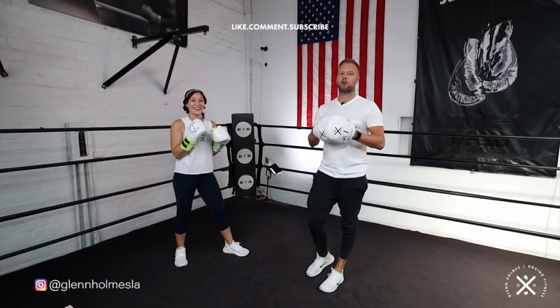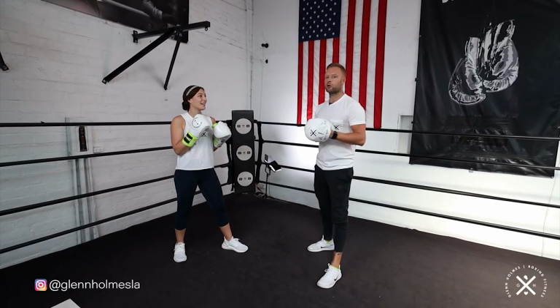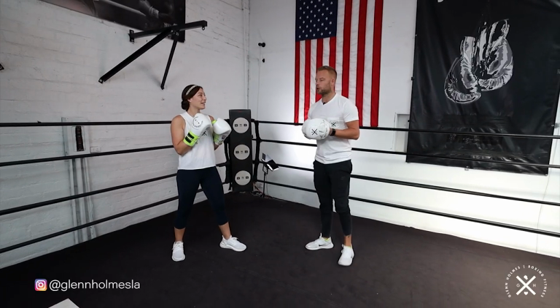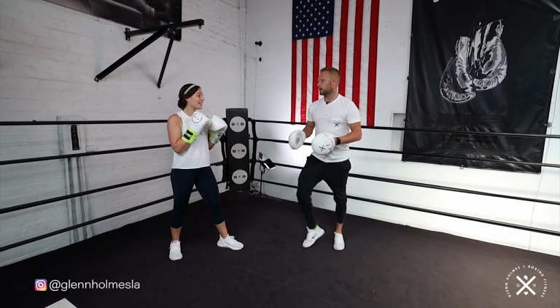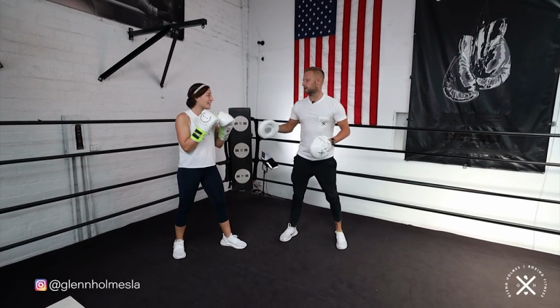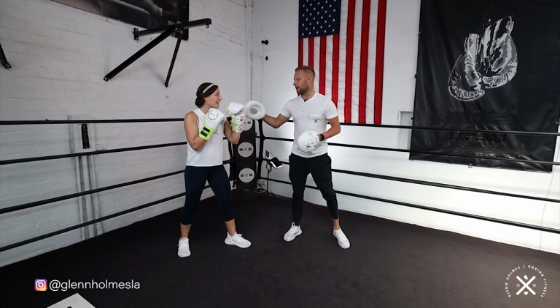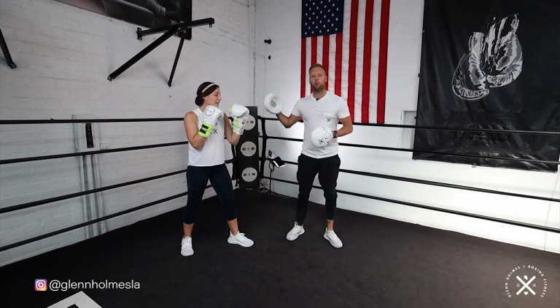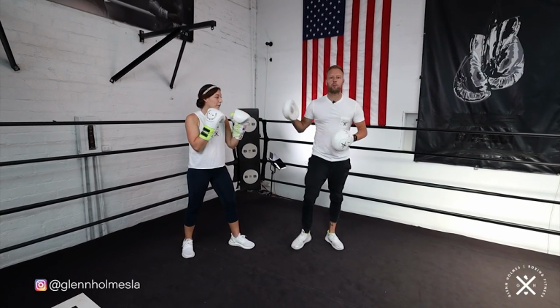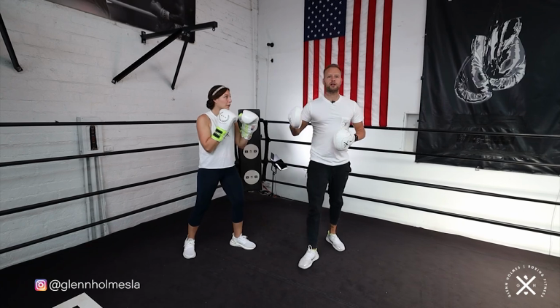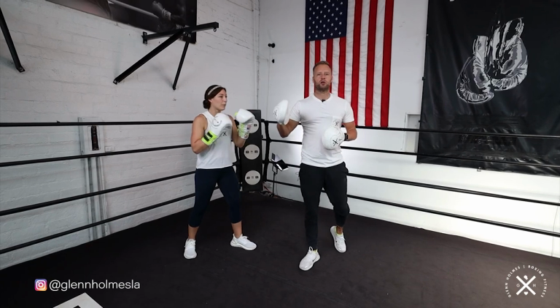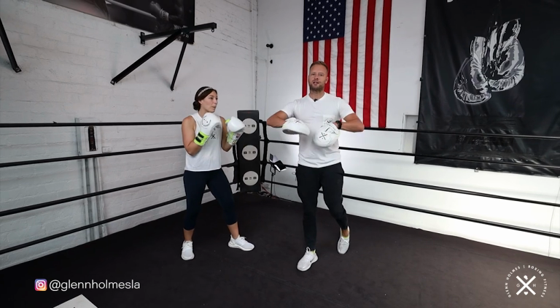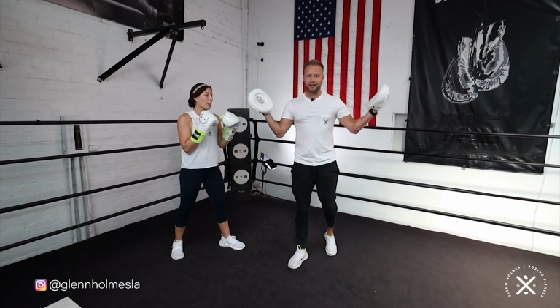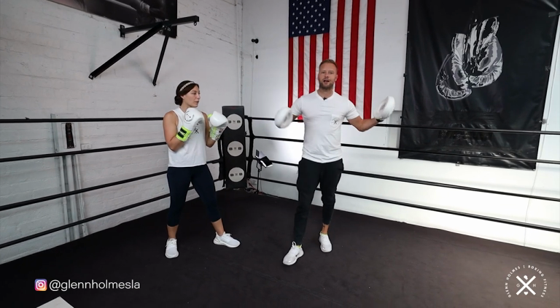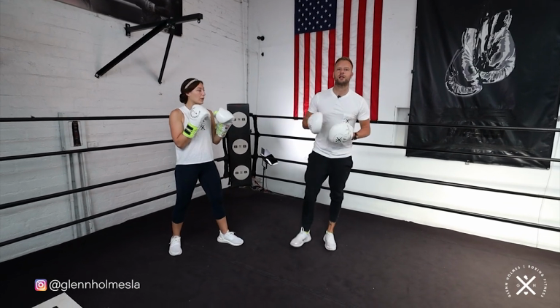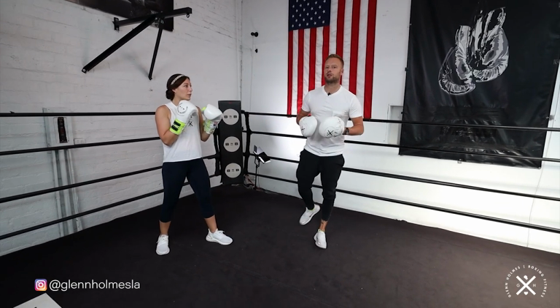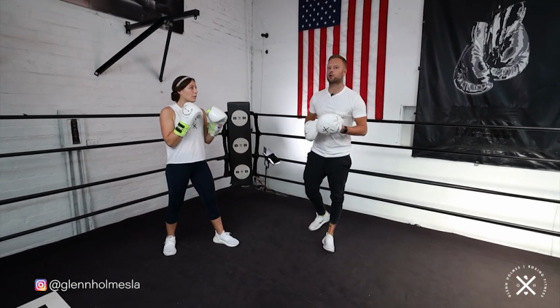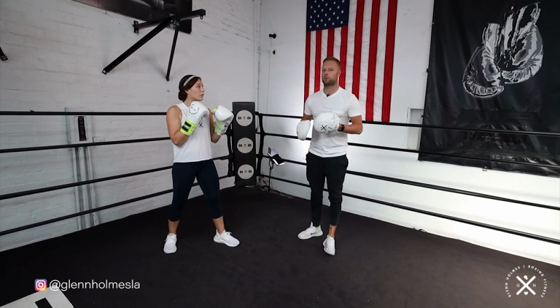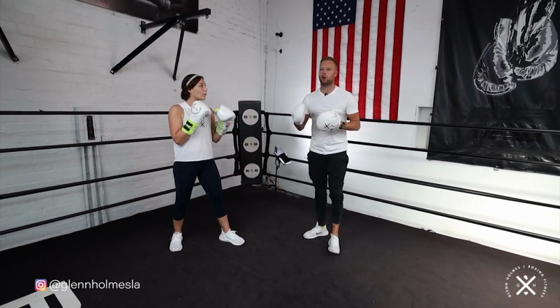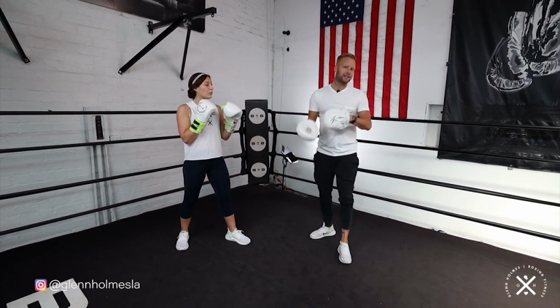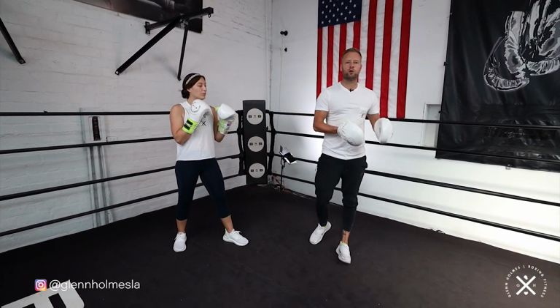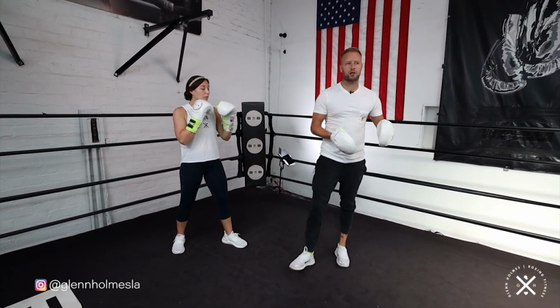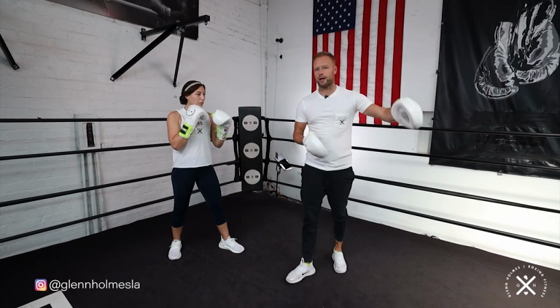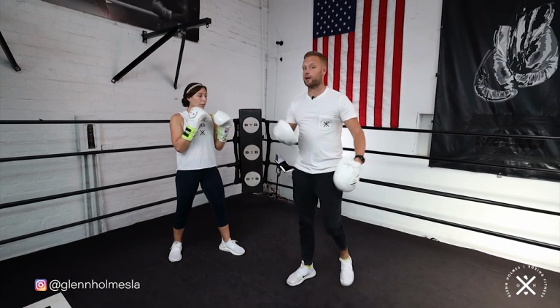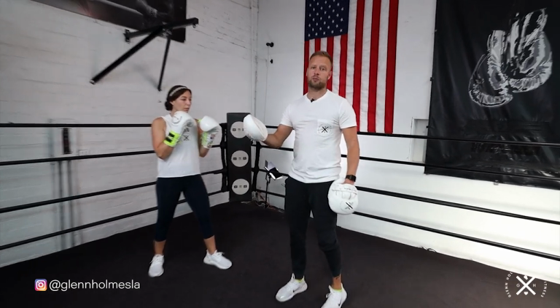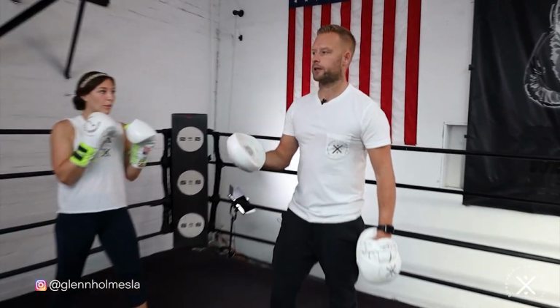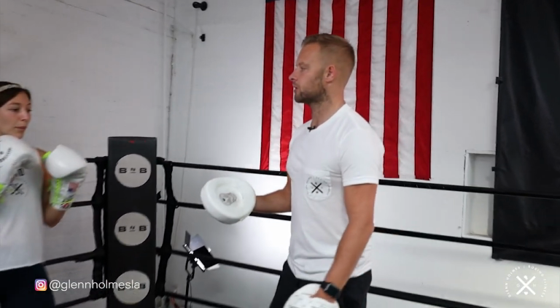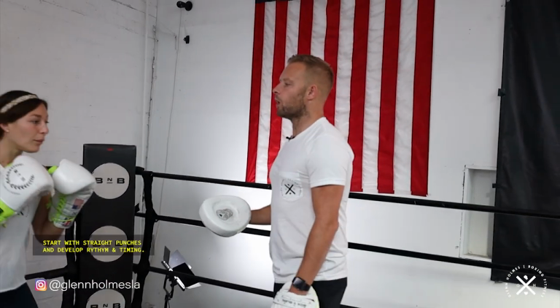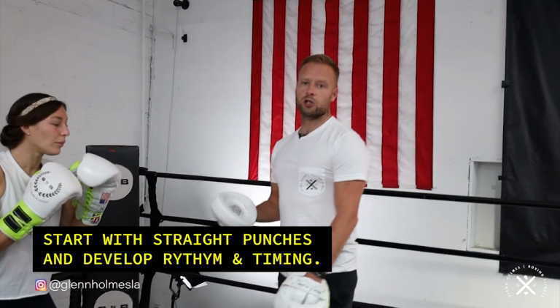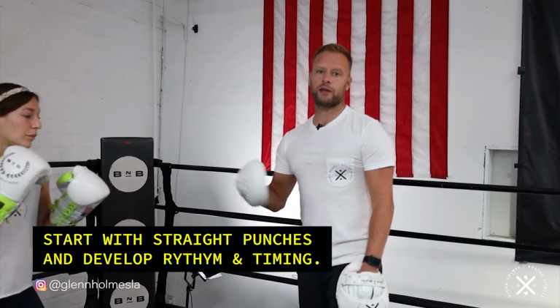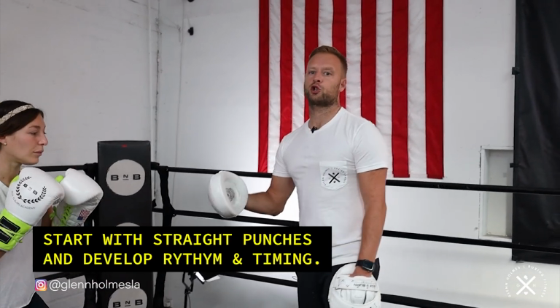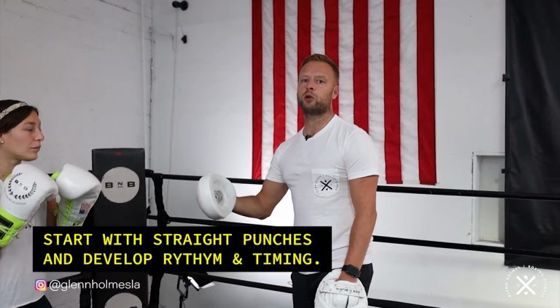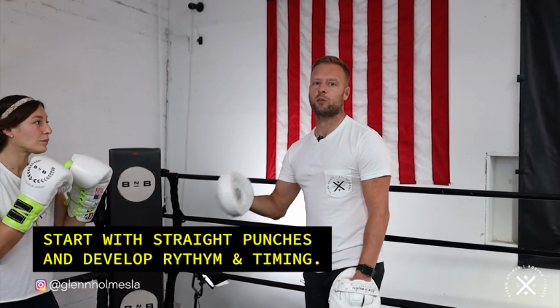With this drill, what we're trying to do is get a little bit of a burn in the shoulders to kind of clear that waste product out of the shoulders before getting into a few rounds on the mitts, a heavy bag, or even a sparring session. We're going to start off with just straight punches.